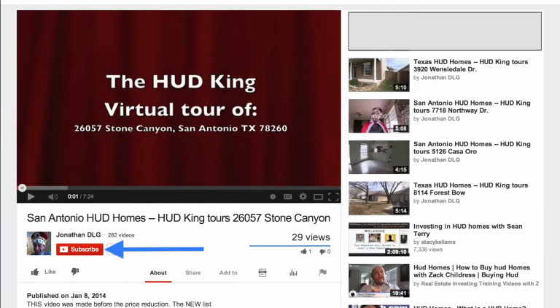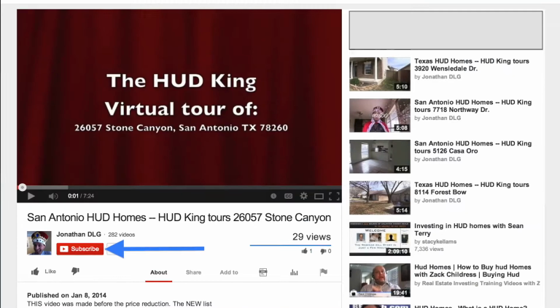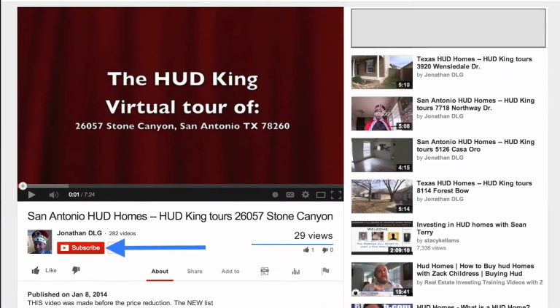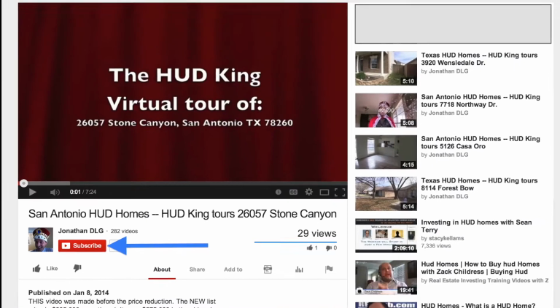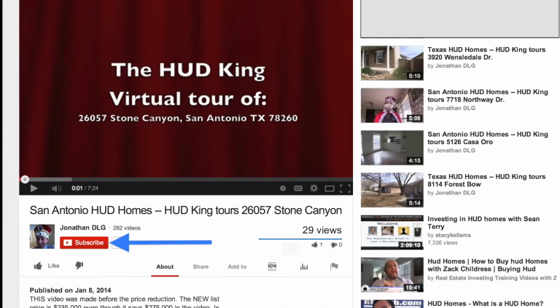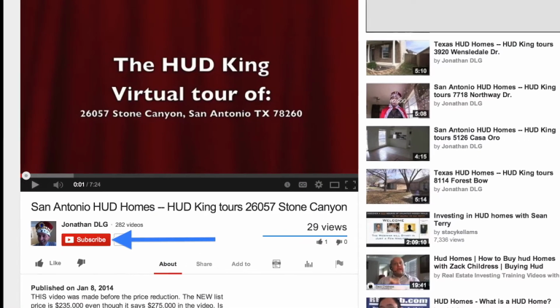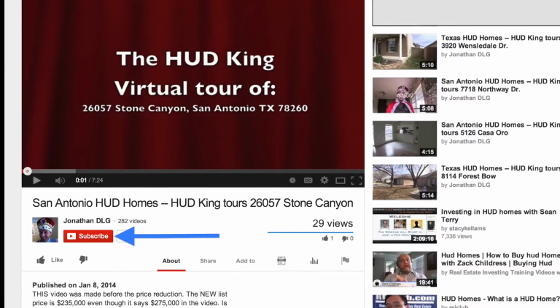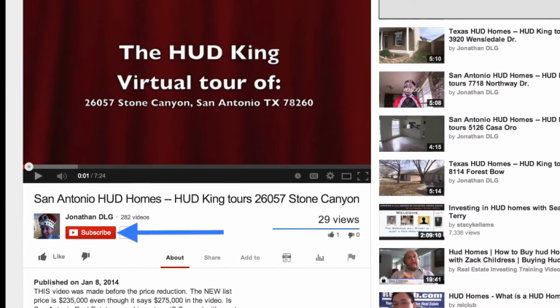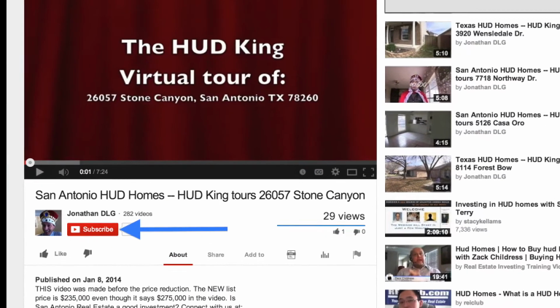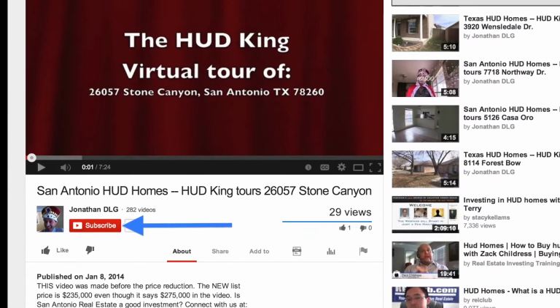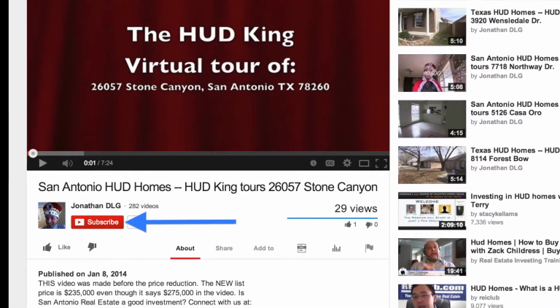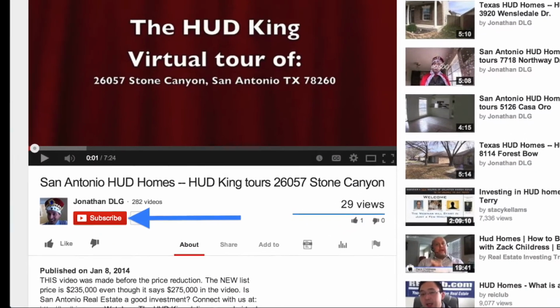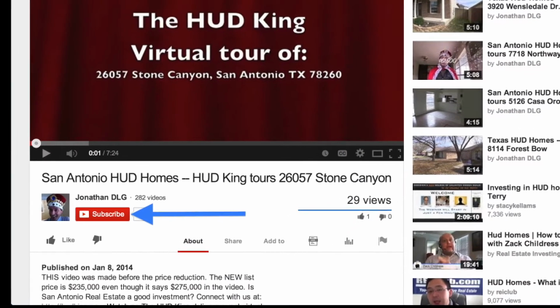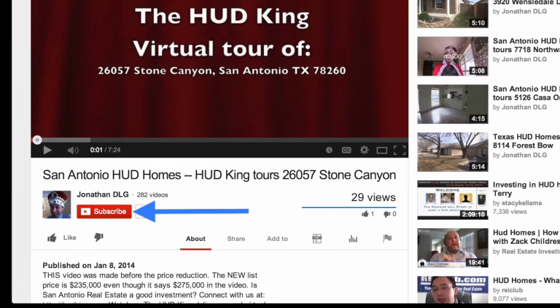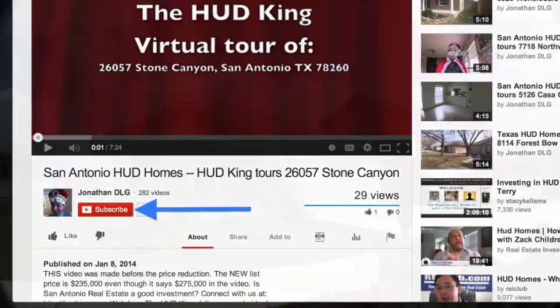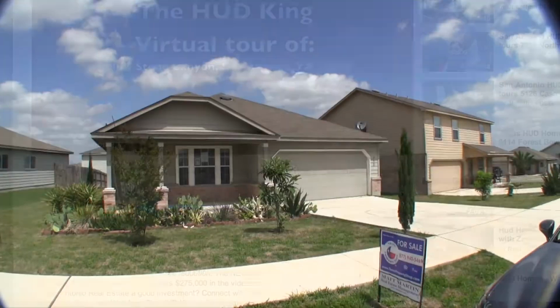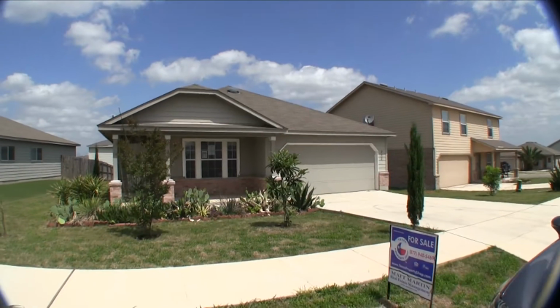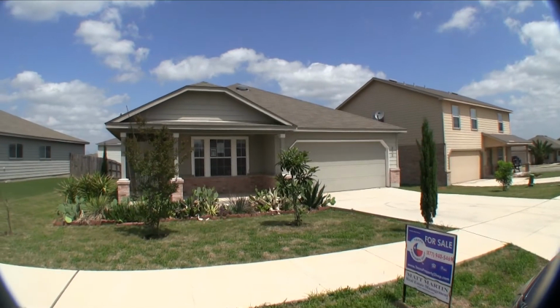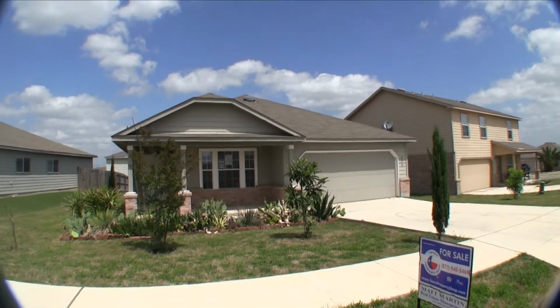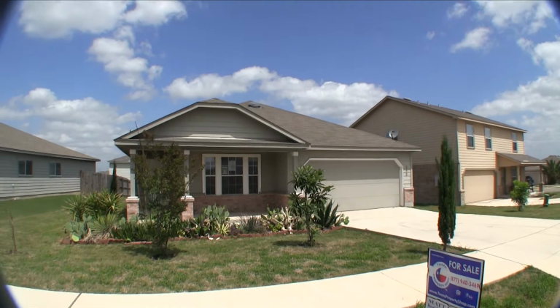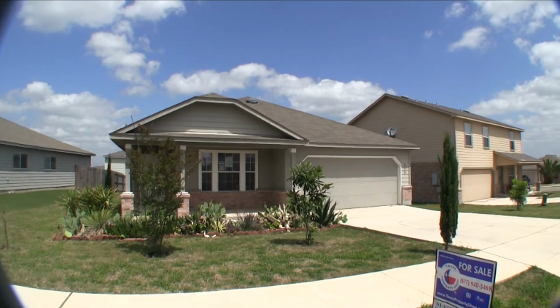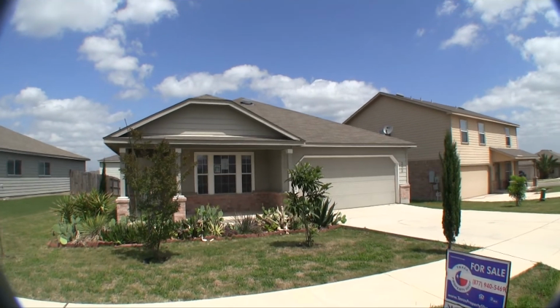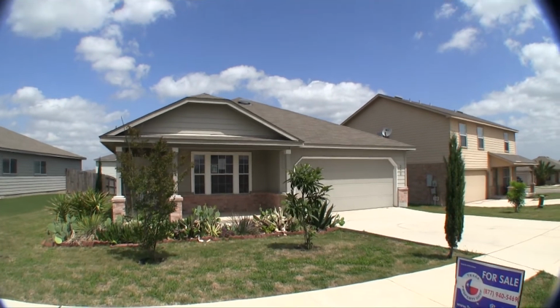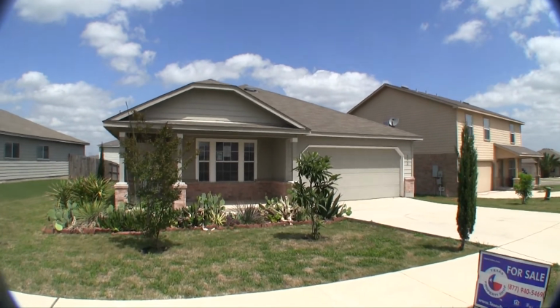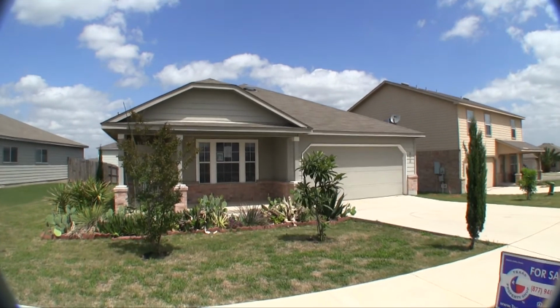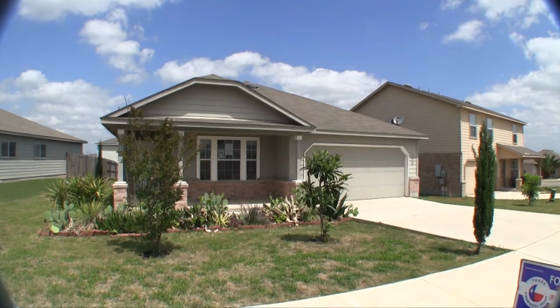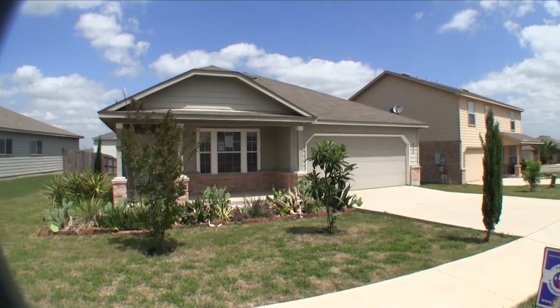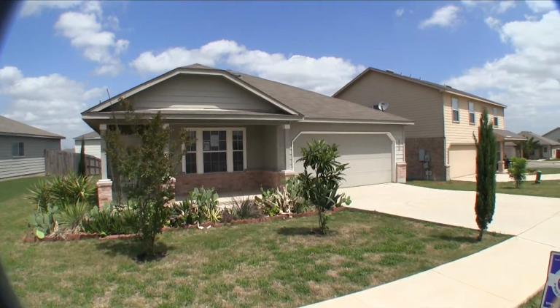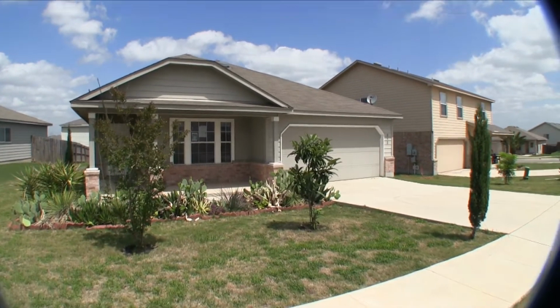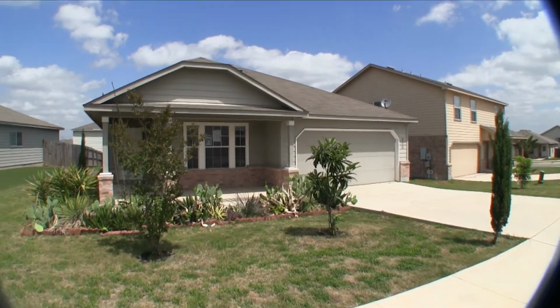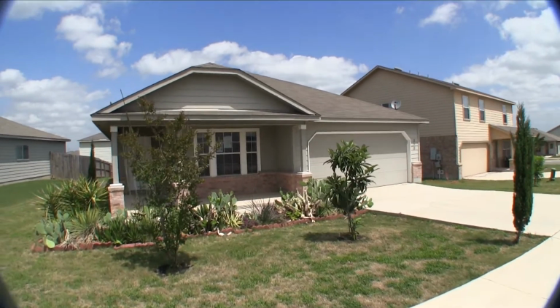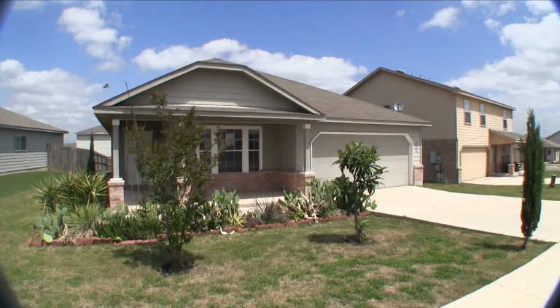If you're watching this video on YouTube, click on the subscribe button to be notified about new virtual tours. We are here in beautiful Cibolo, Texas at 252 Willow Crest.